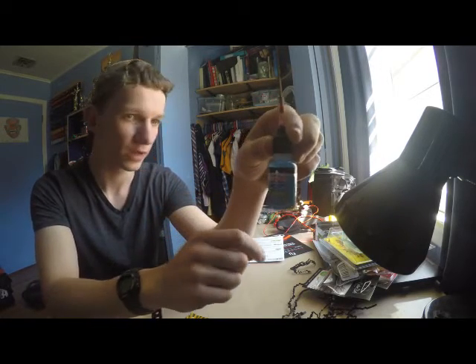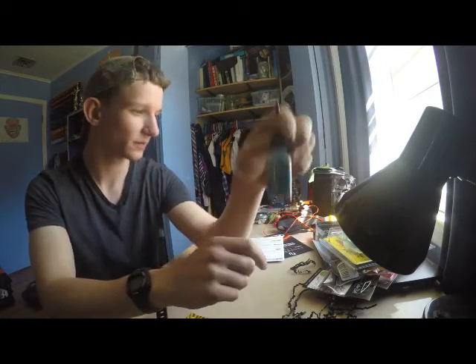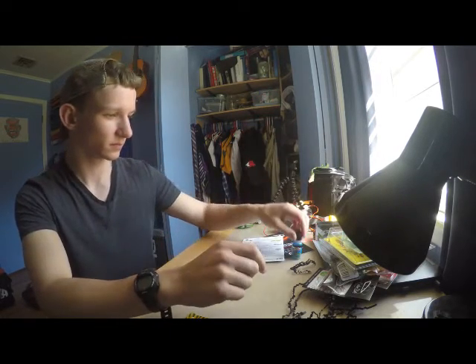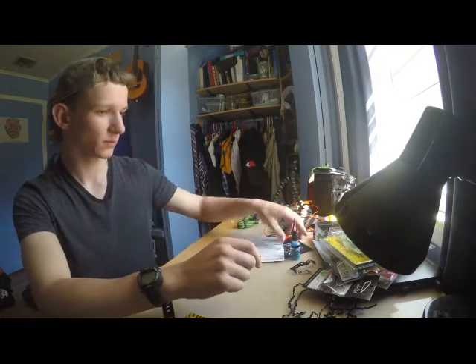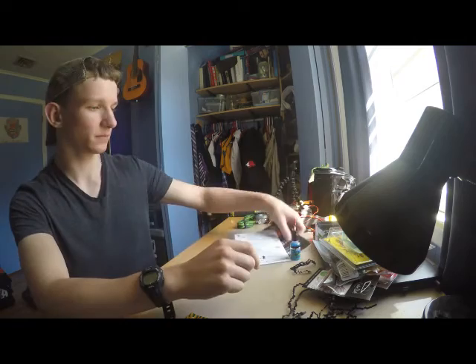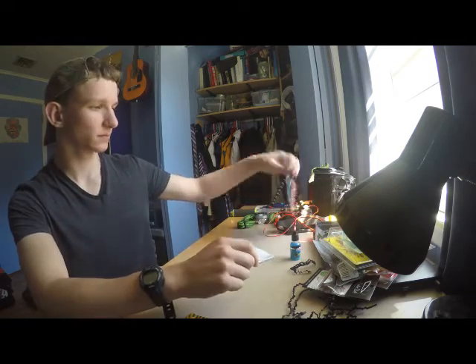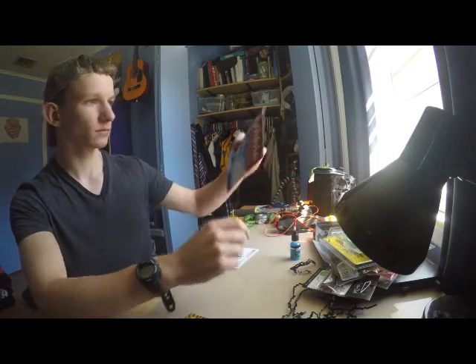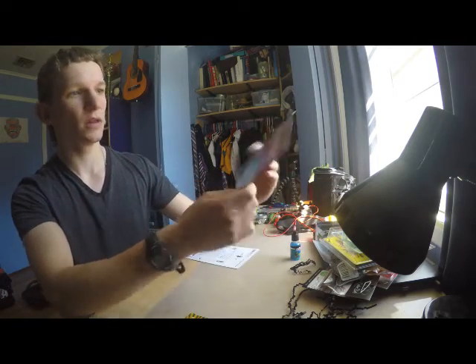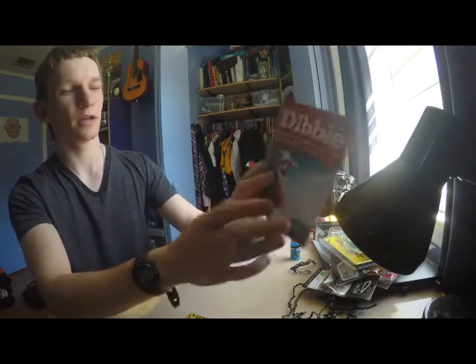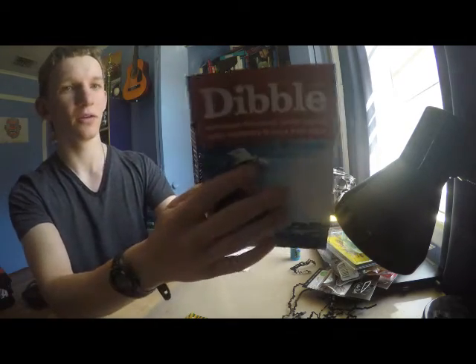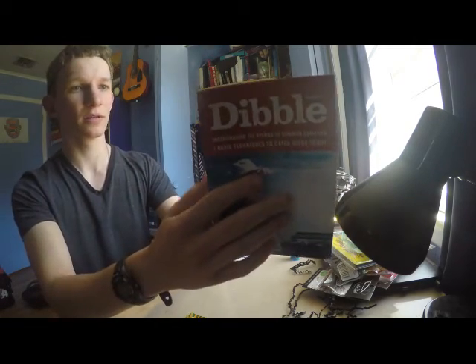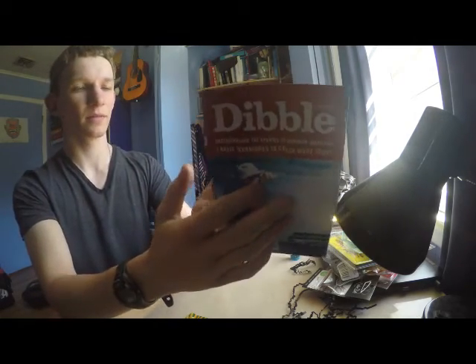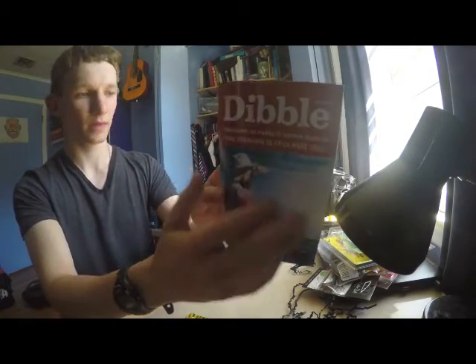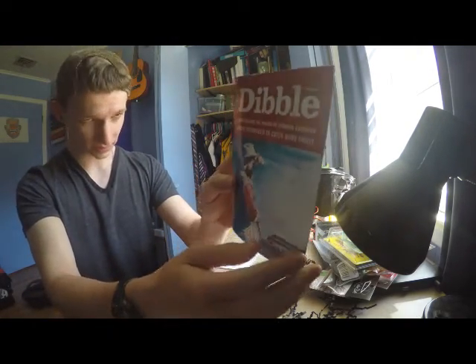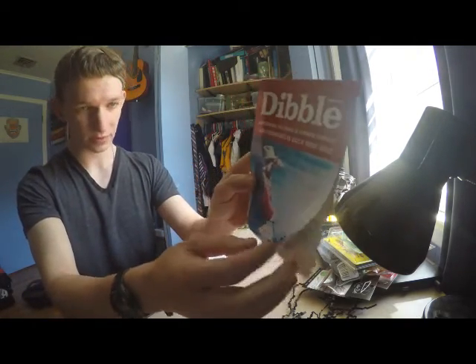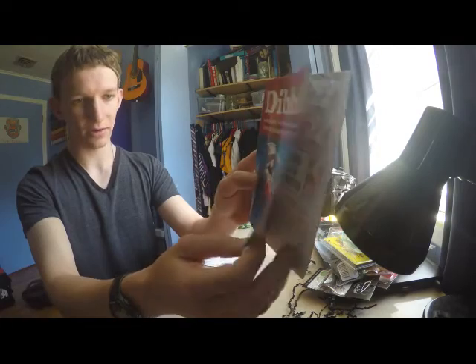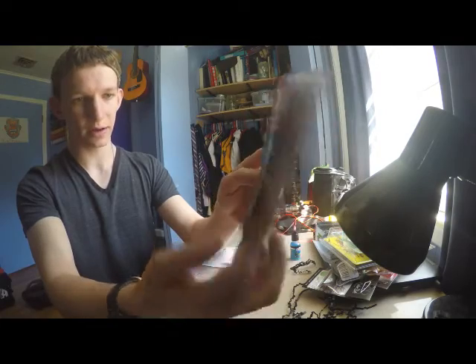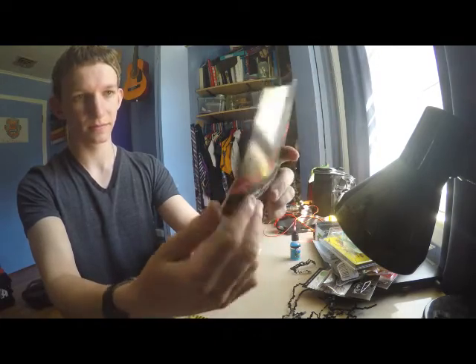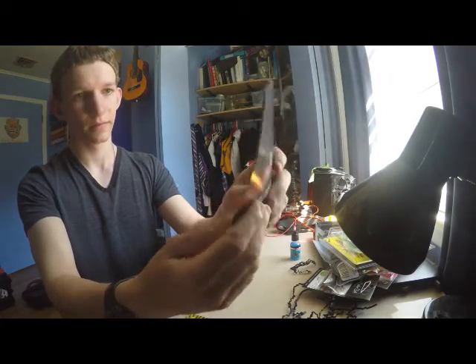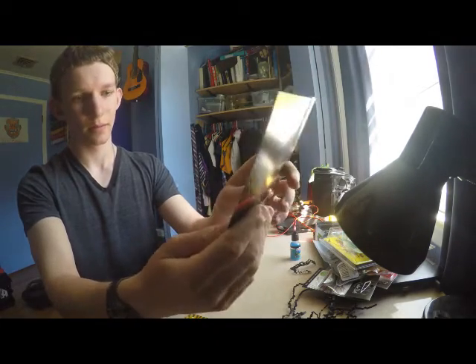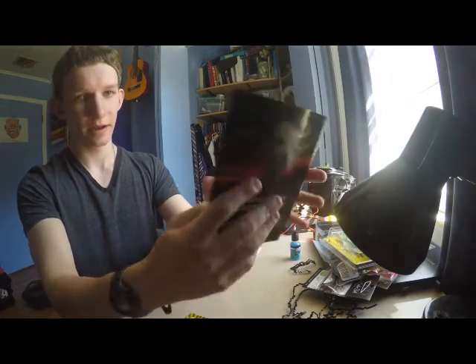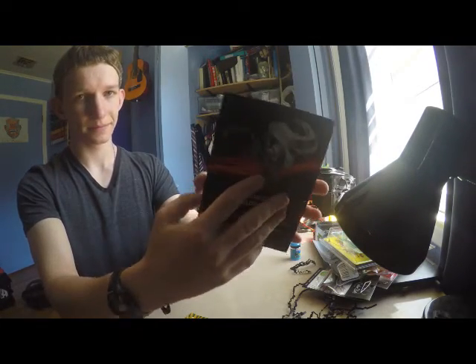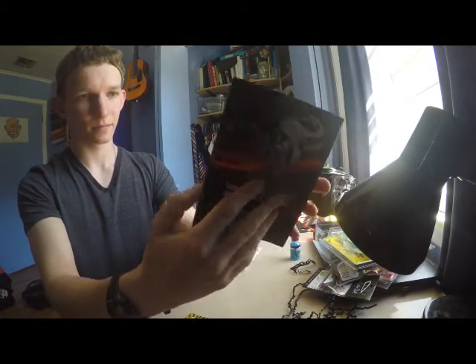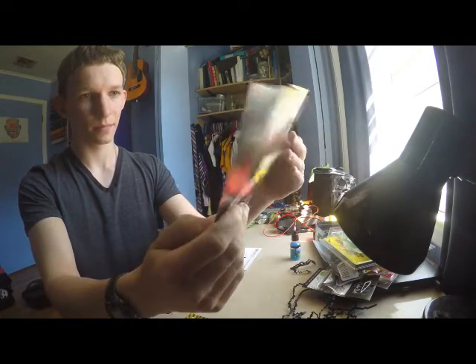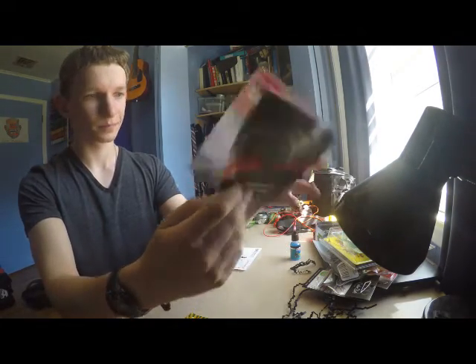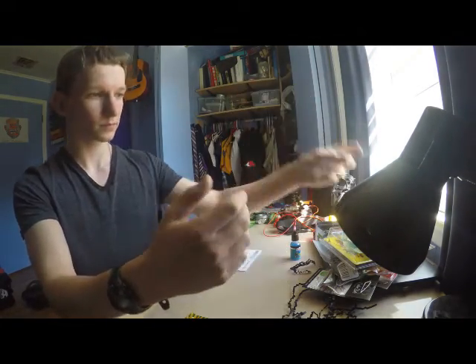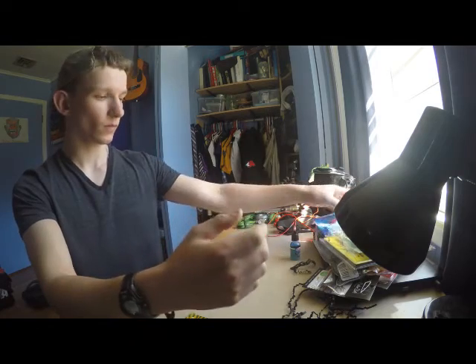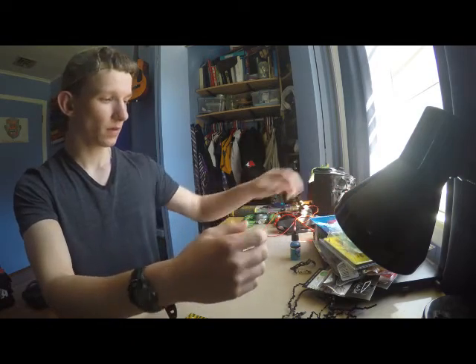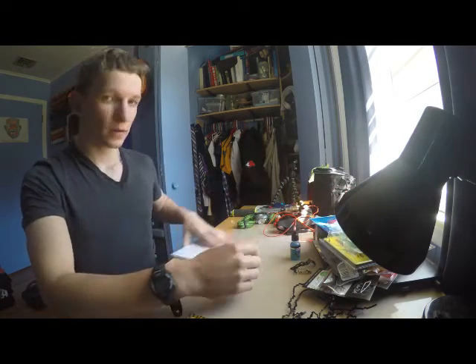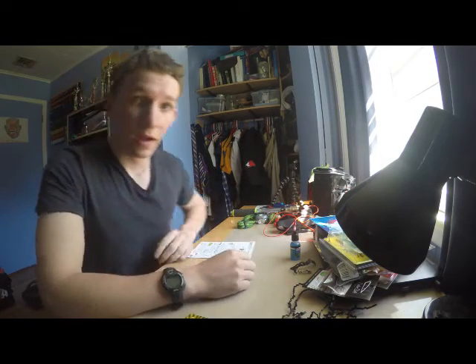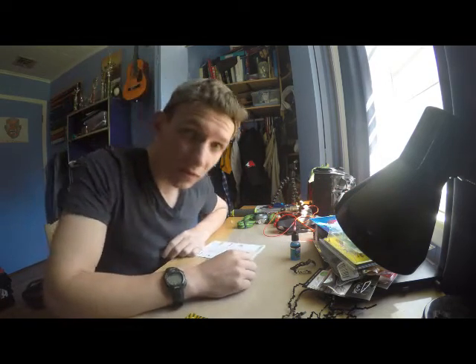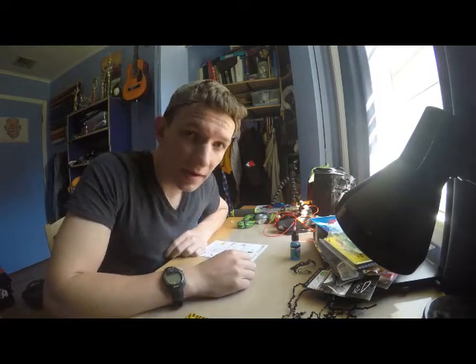Alright, and then here's just the manual it comes with in the box that explains how to use all the baits. I'm going to read that. And that's all for today guys.